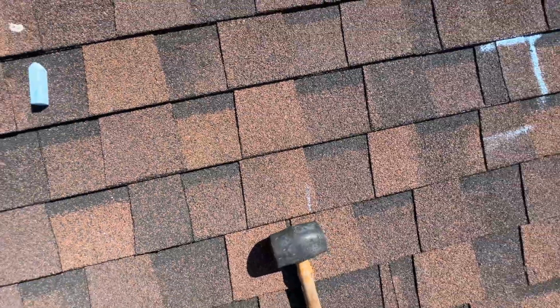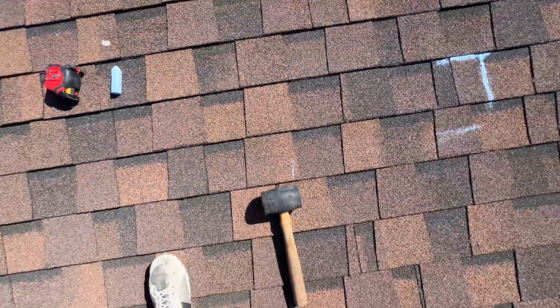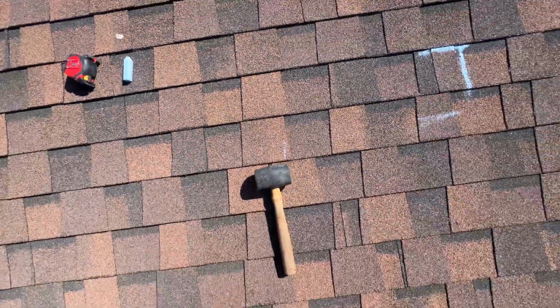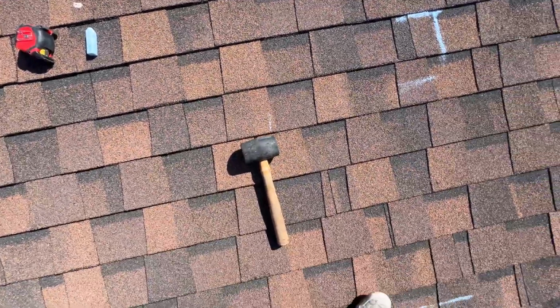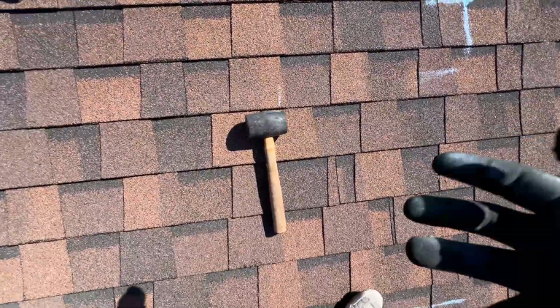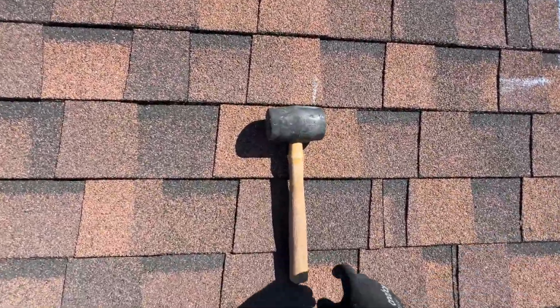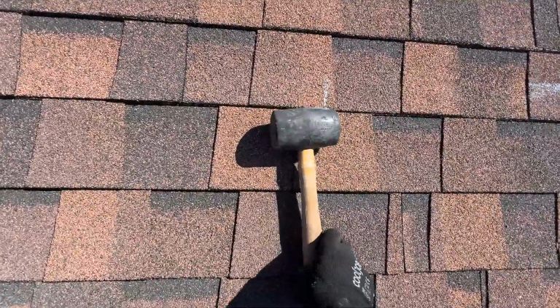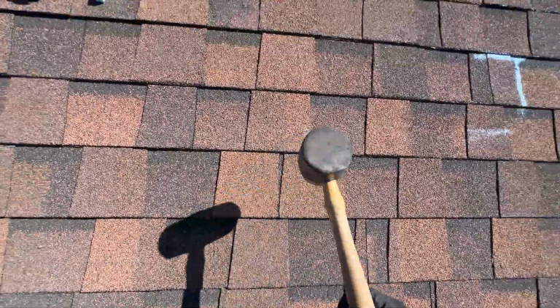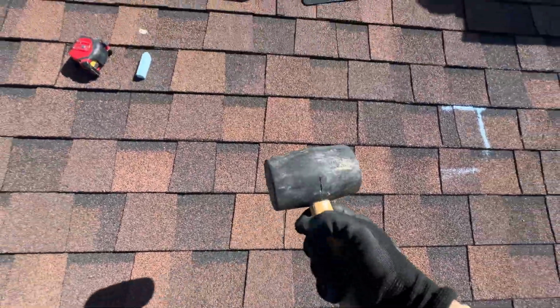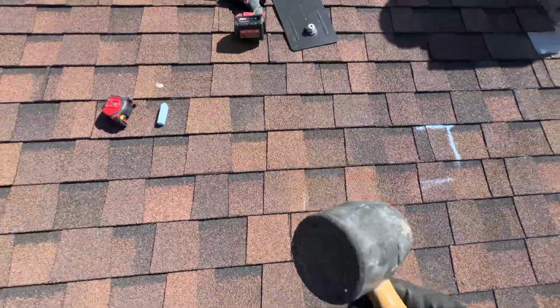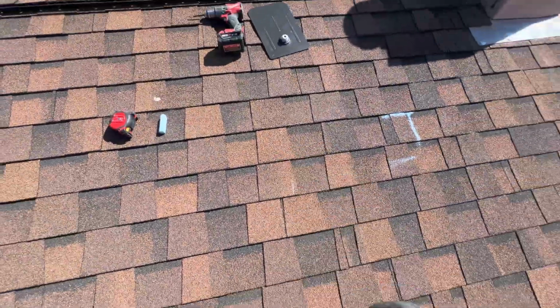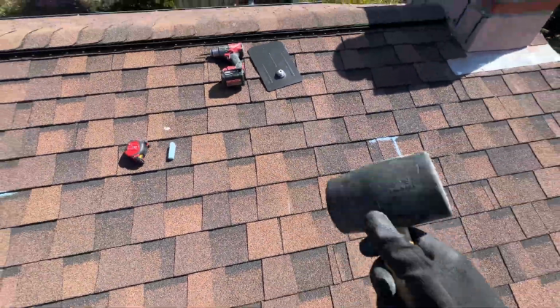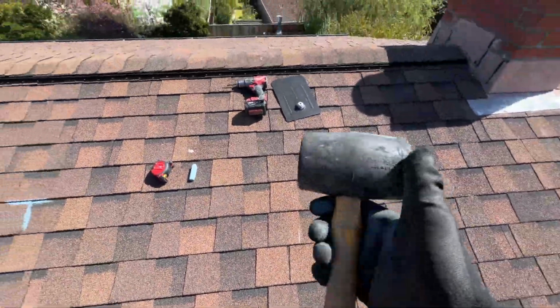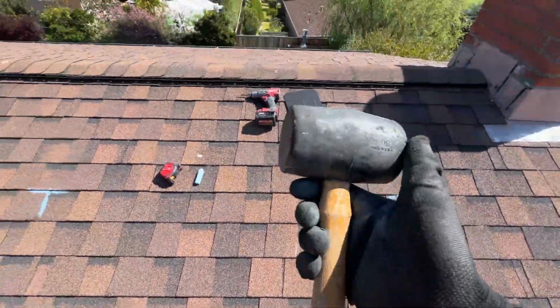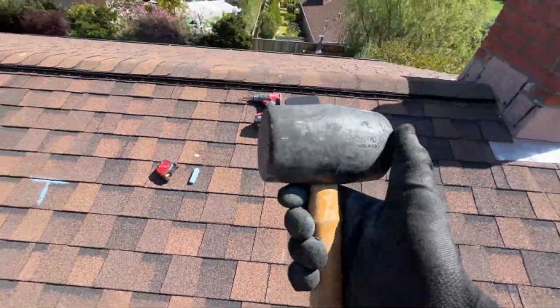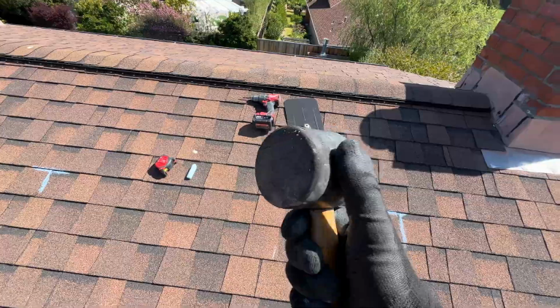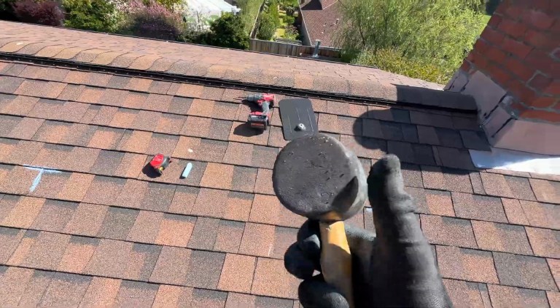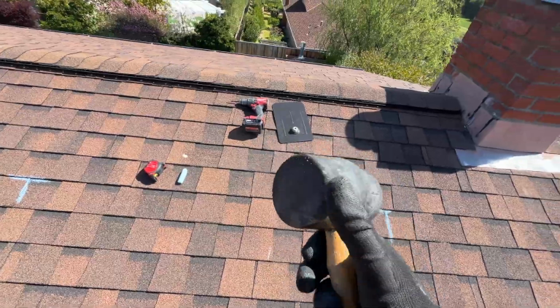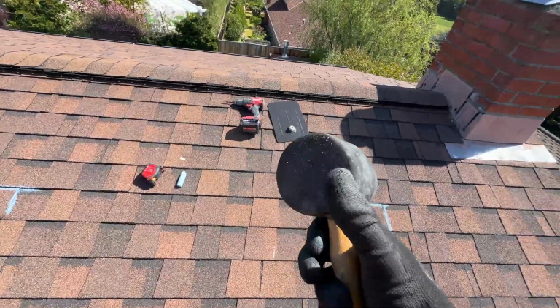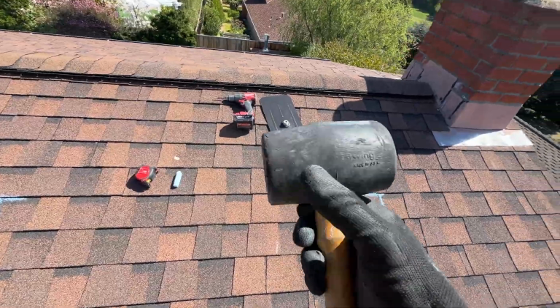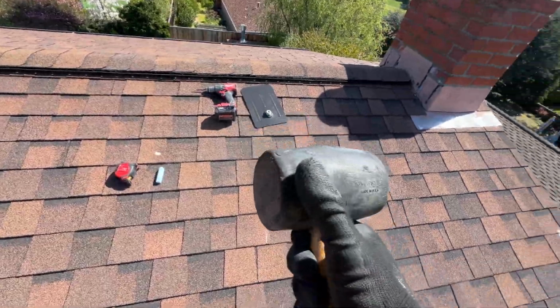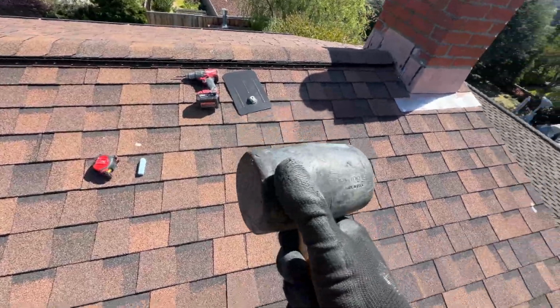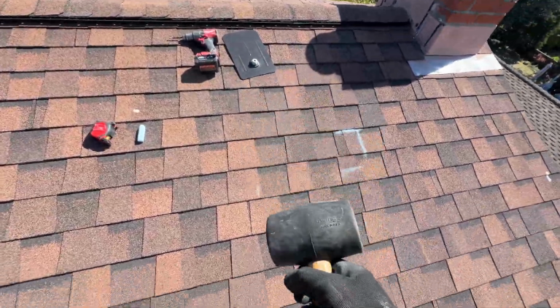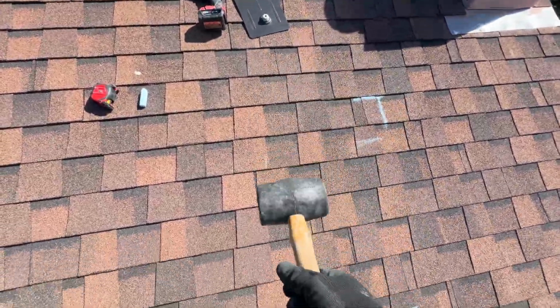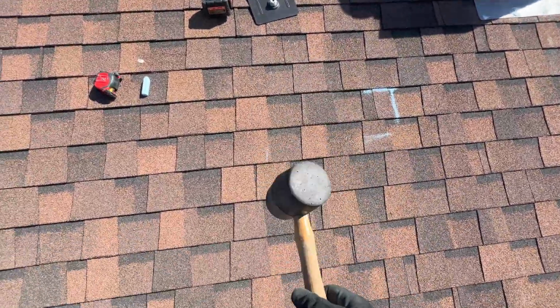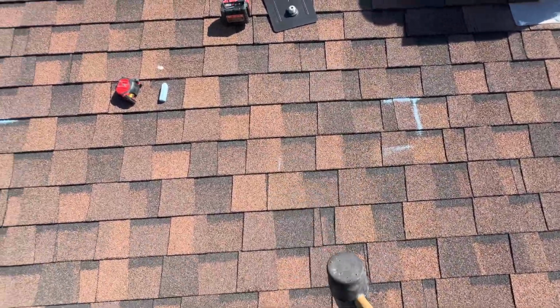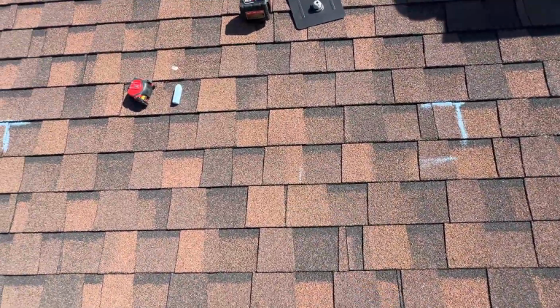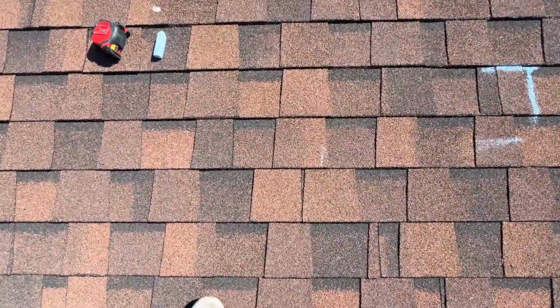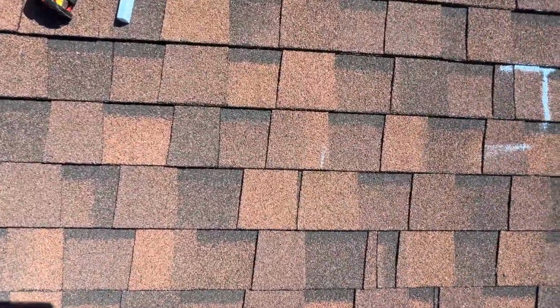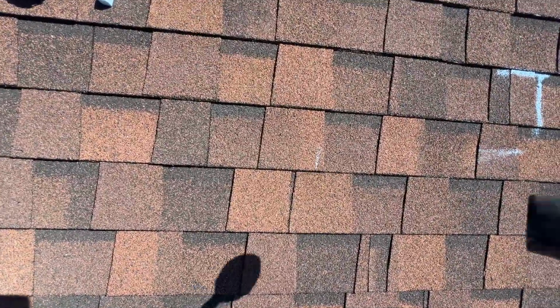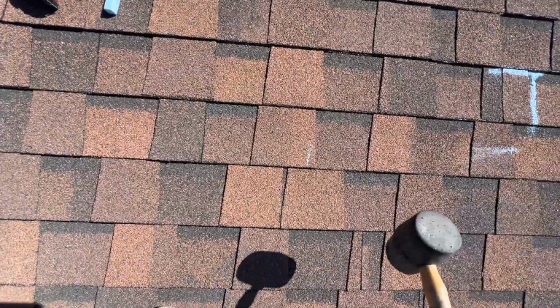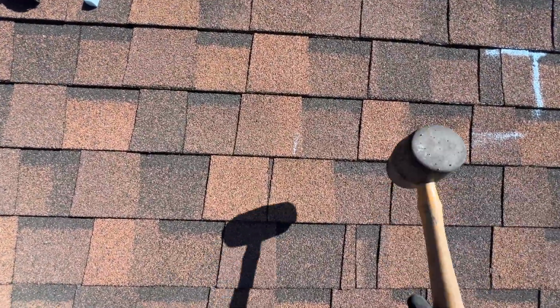One alternative way is to use a rubber mallet. I prefer not to use a metal one — I know many installers use a metal one but it's gonna damage shingles, just in my opinion.